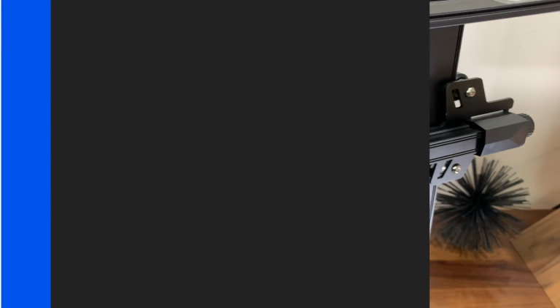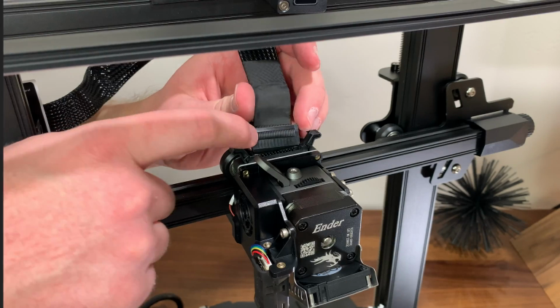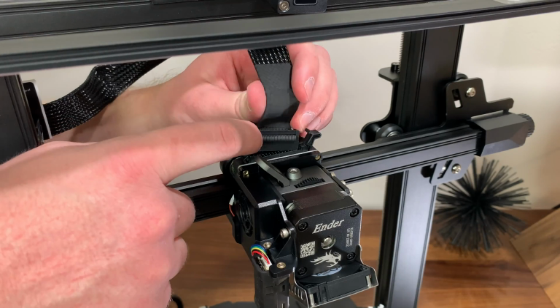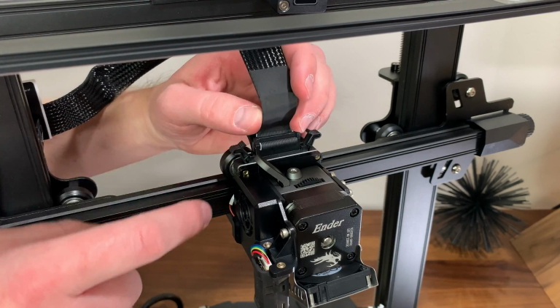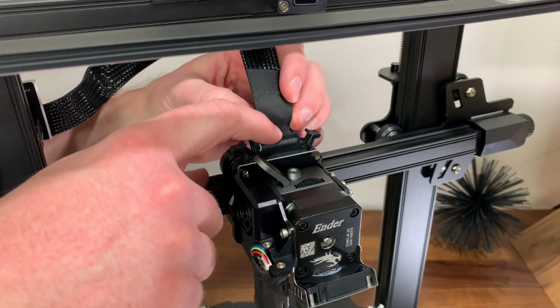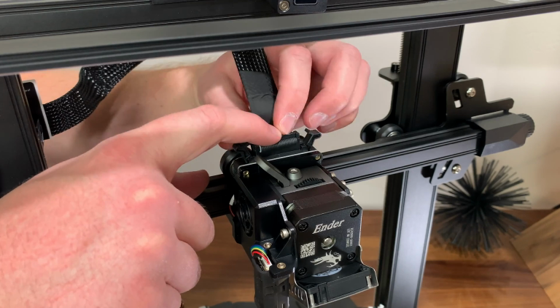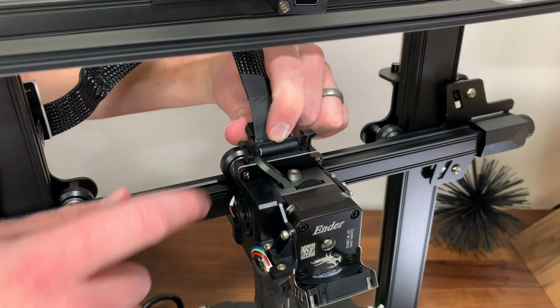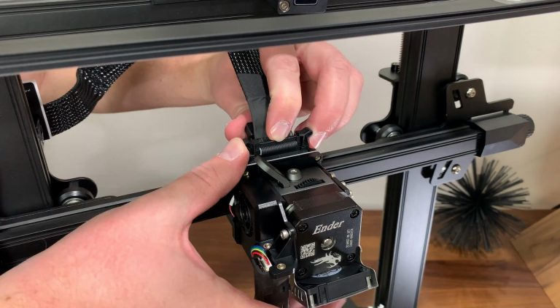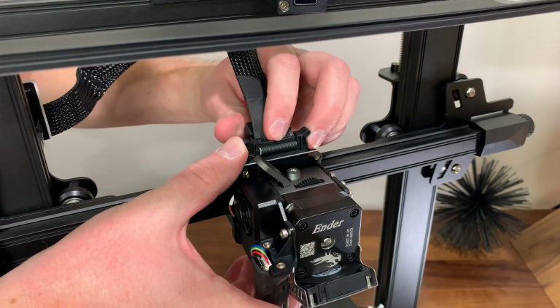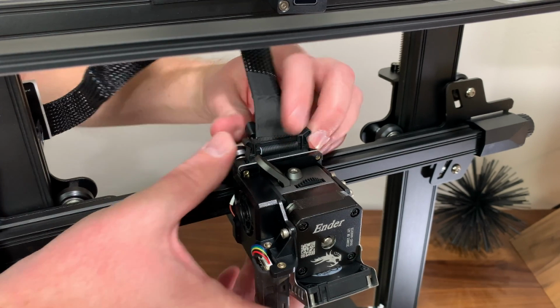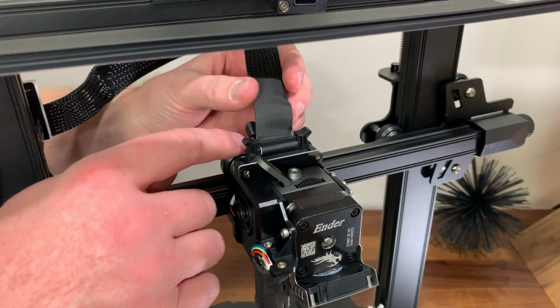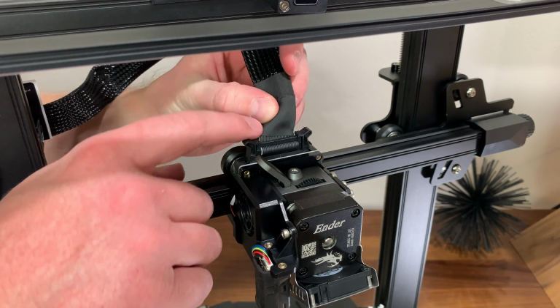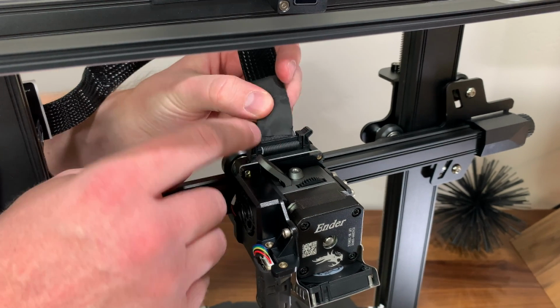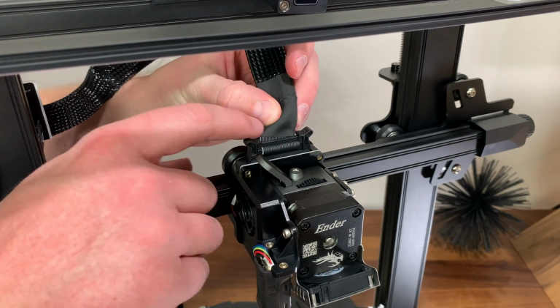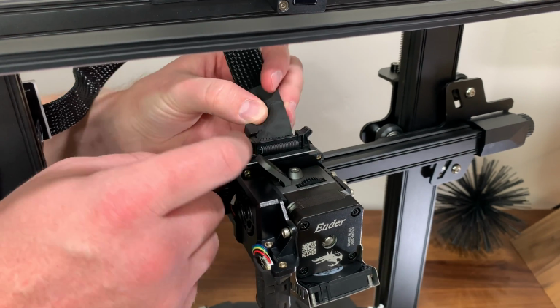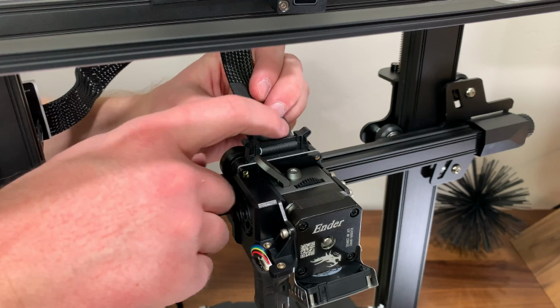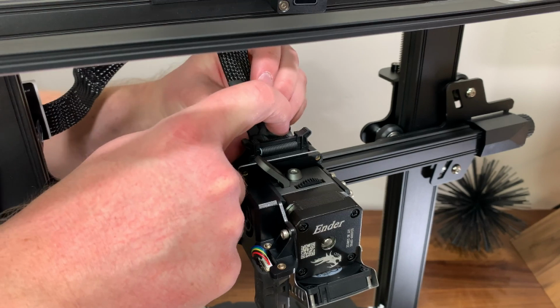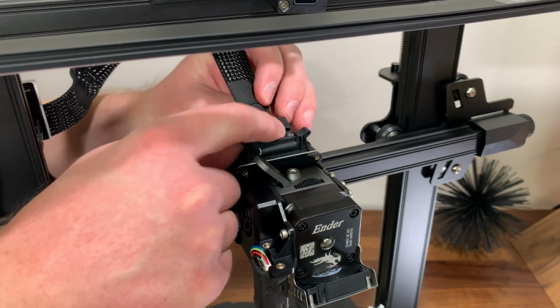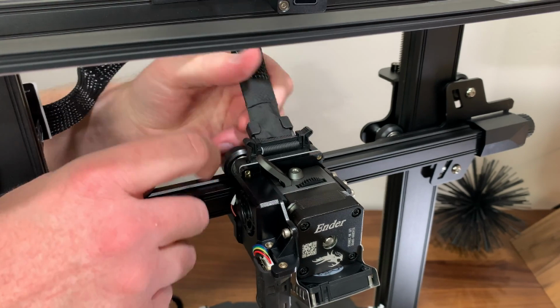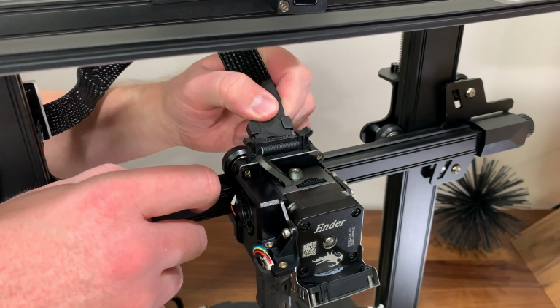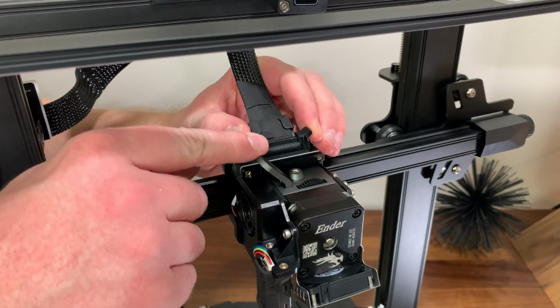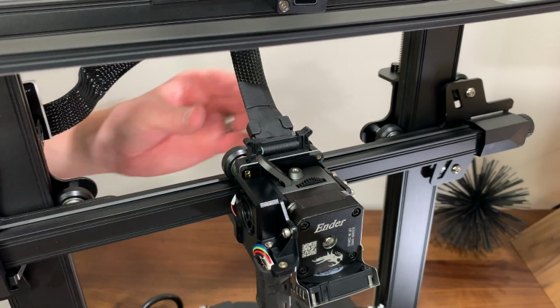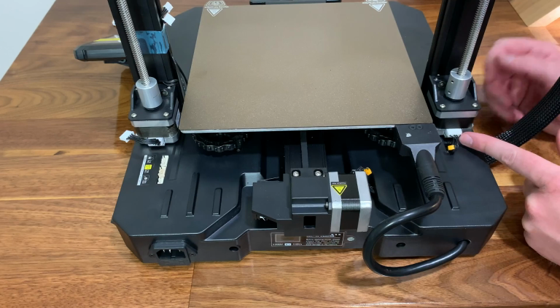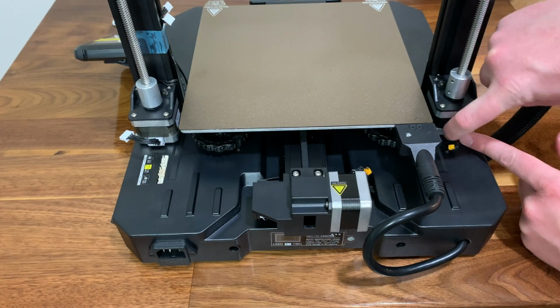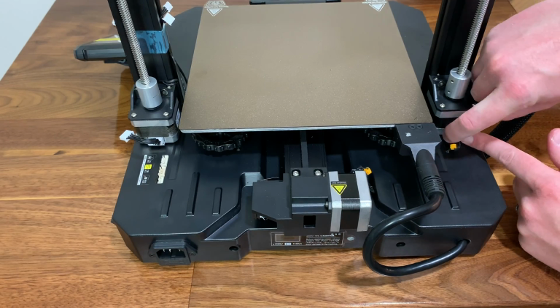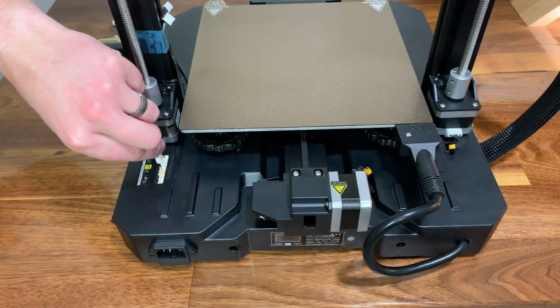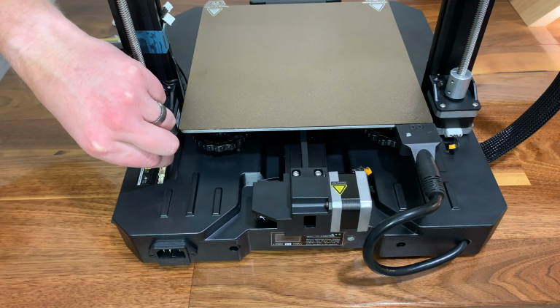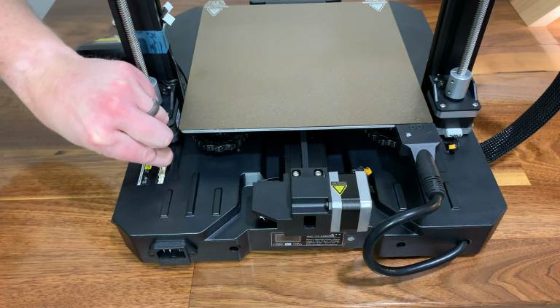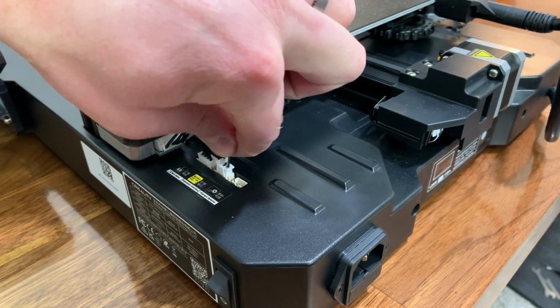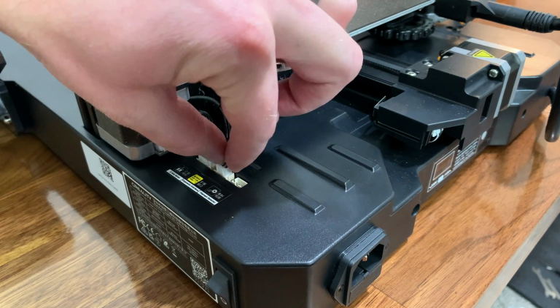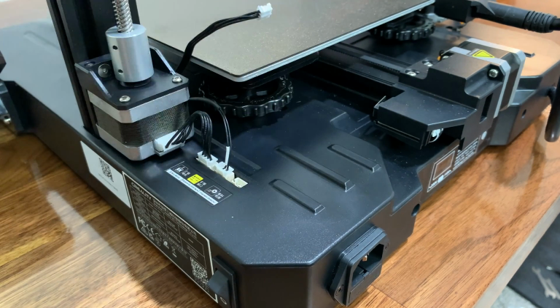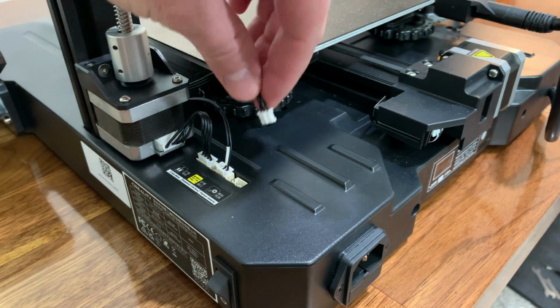Then plug the end of the flat bundle into the back of the printer nozzle assembly — simply push it down into place and the two finger clips will lock it in. Next, plug in a few wires on the back side of the printer, which is pretty straightforward.